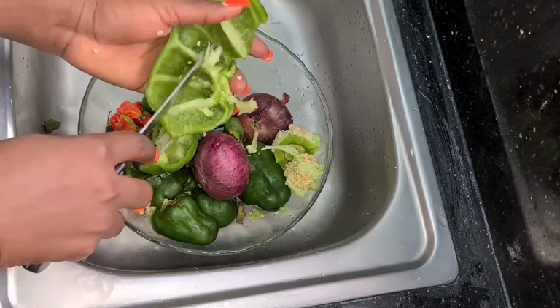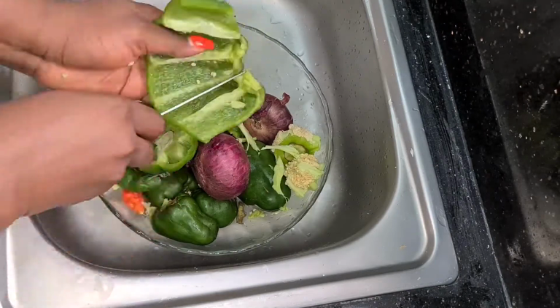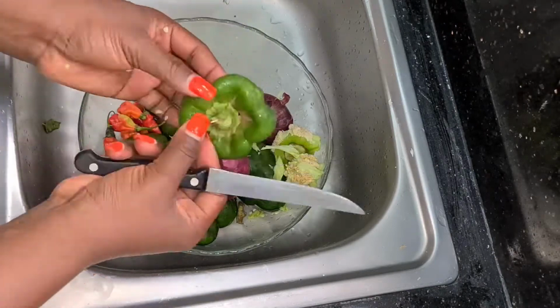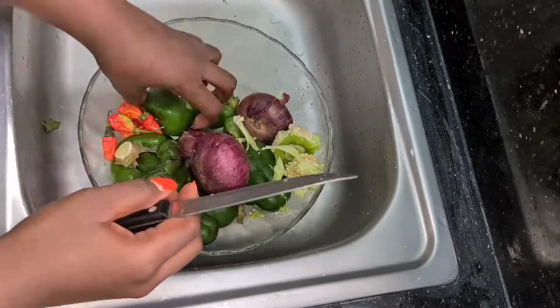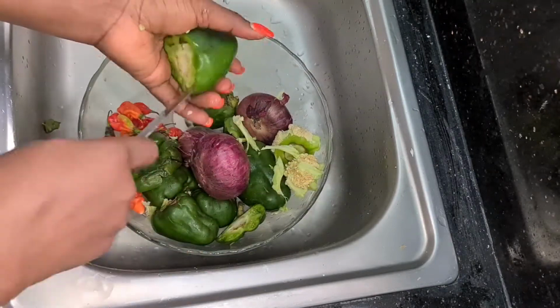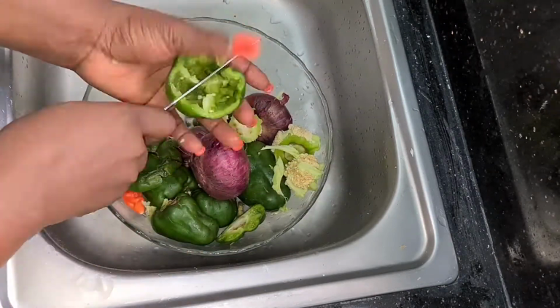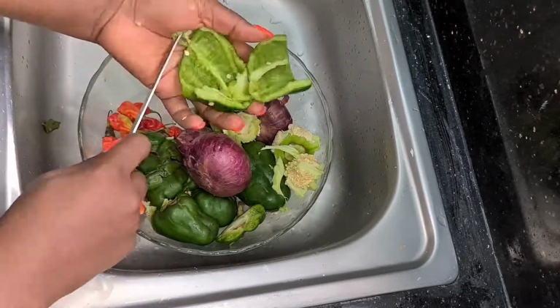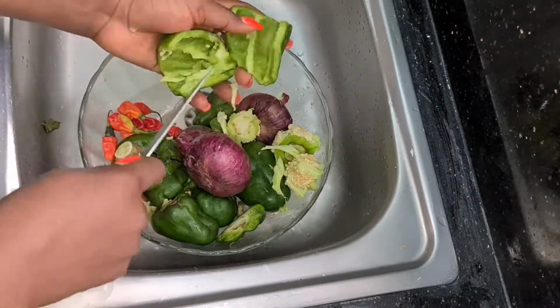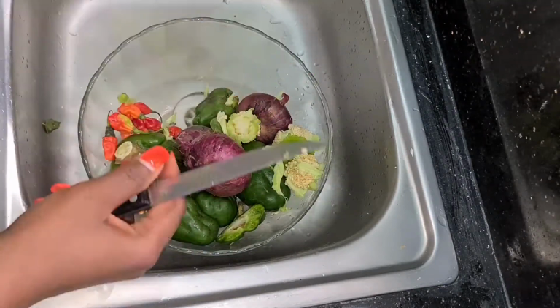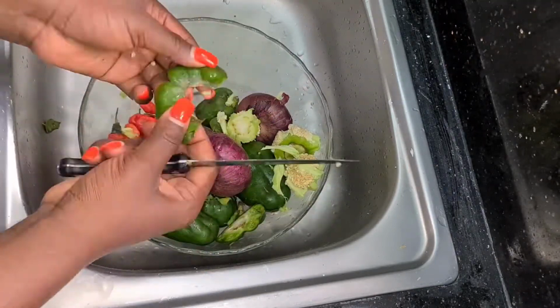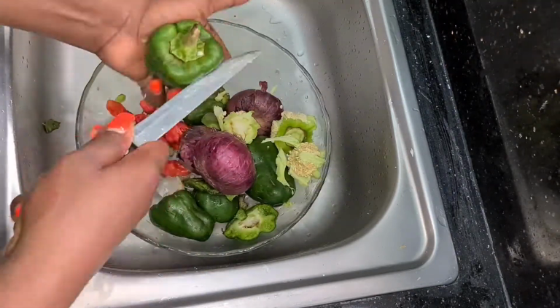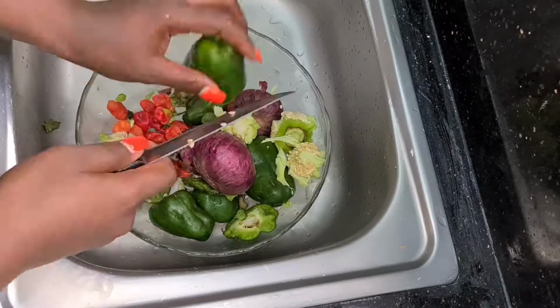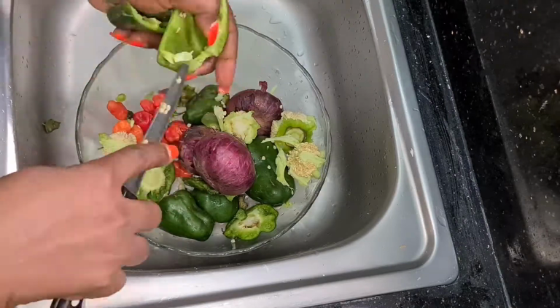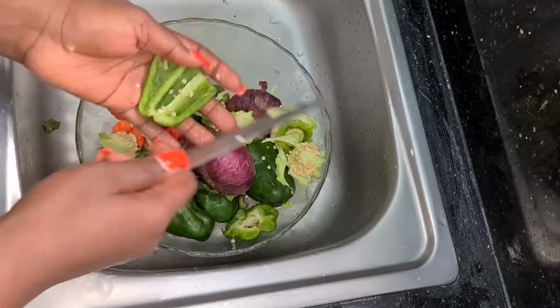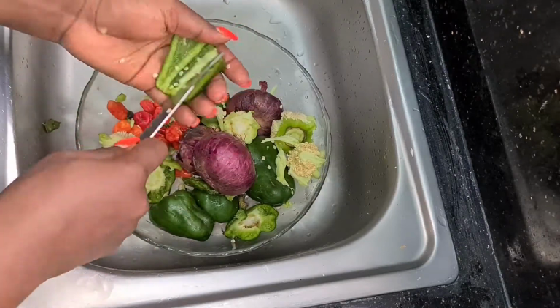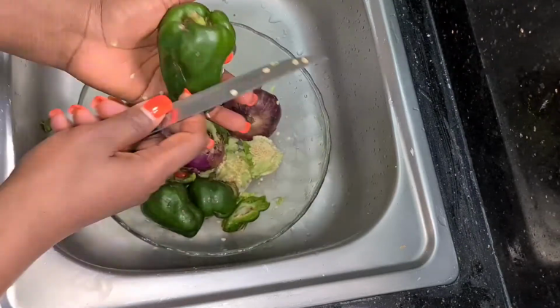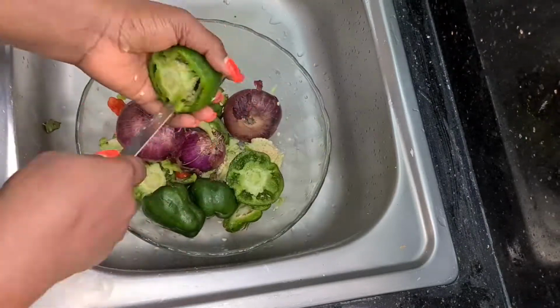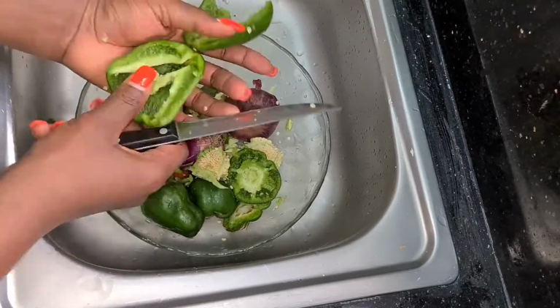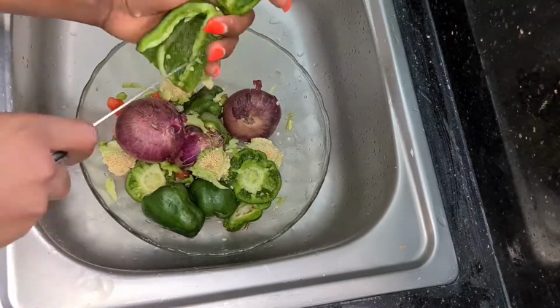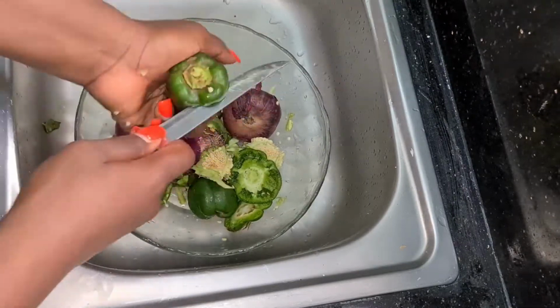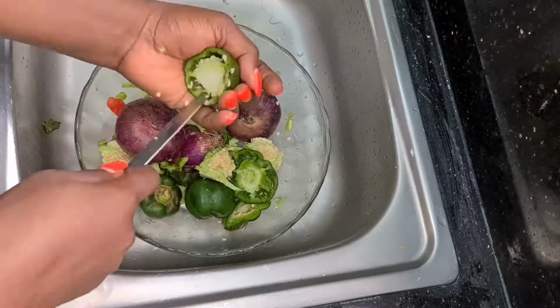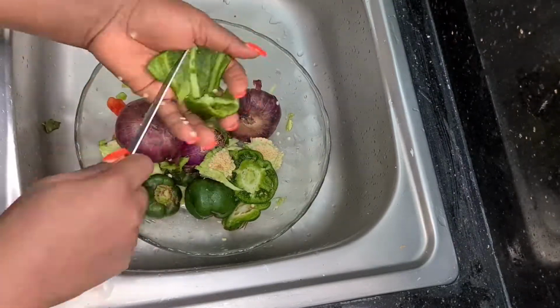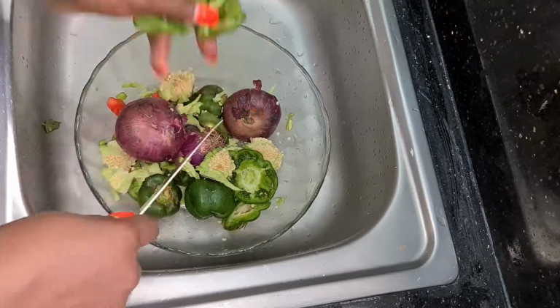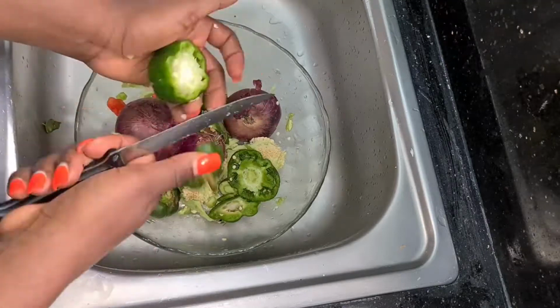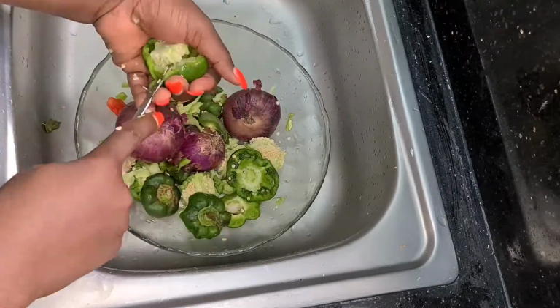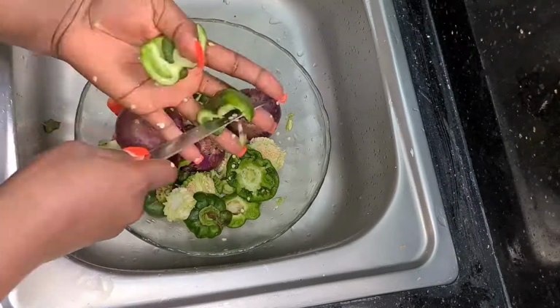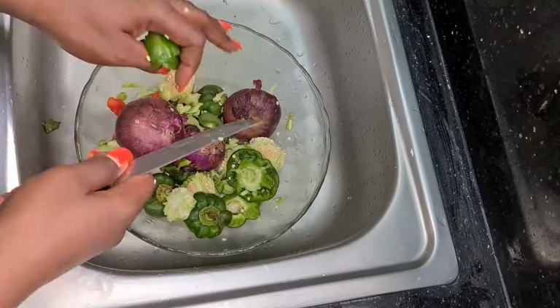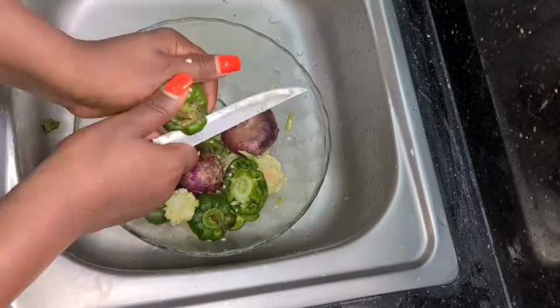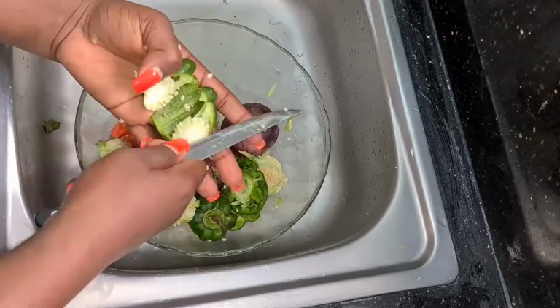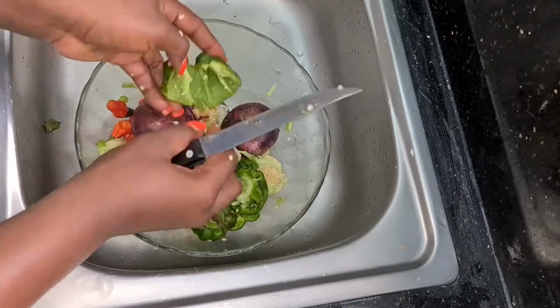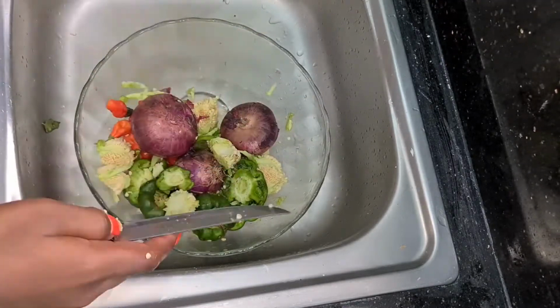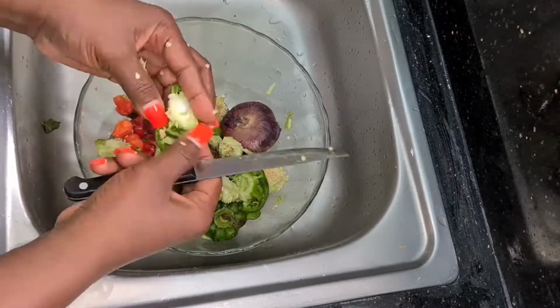I'll go ahead and chop off all the unnecessary parts I won't be needing for this meal. As you can see, I'm chopping them off bit by bit. Remember, we are not wasting anything — times are hard, let's not waste things guys. Easy peasy does the job, just going gently and taking them off bit by bit.